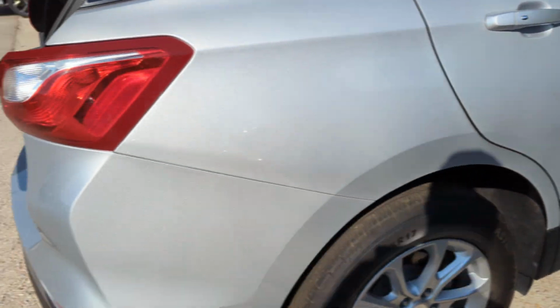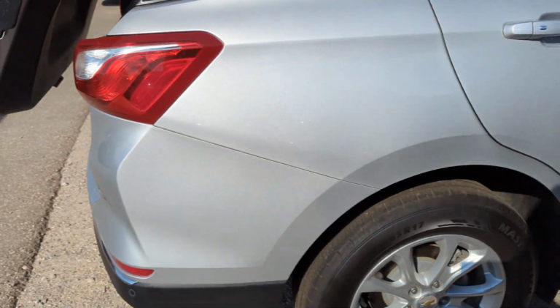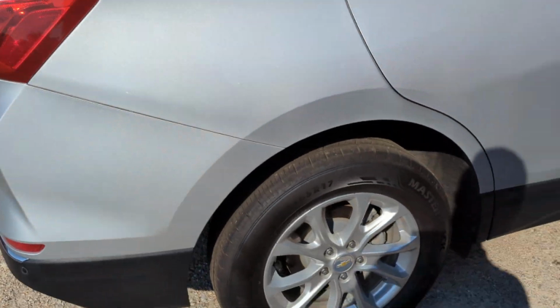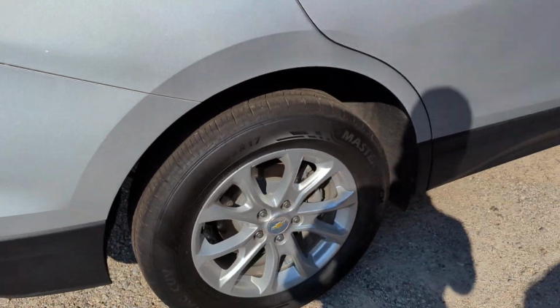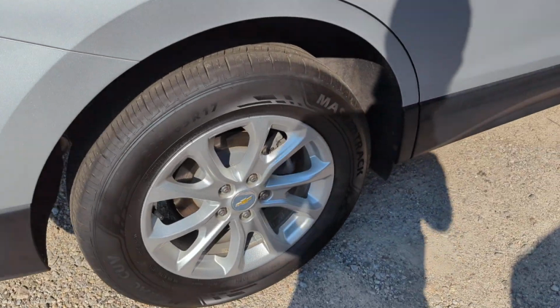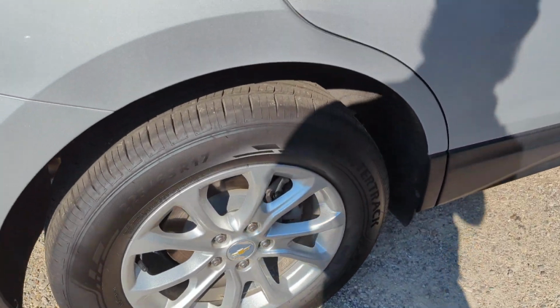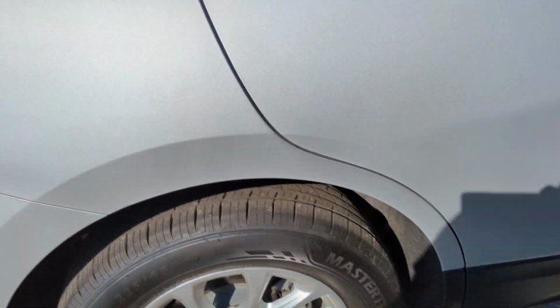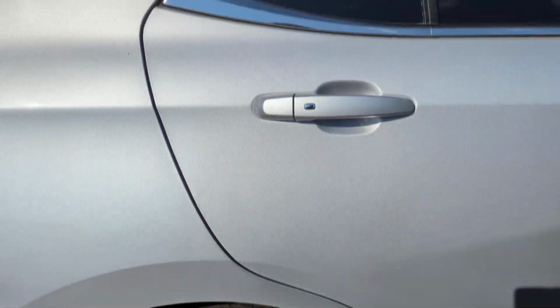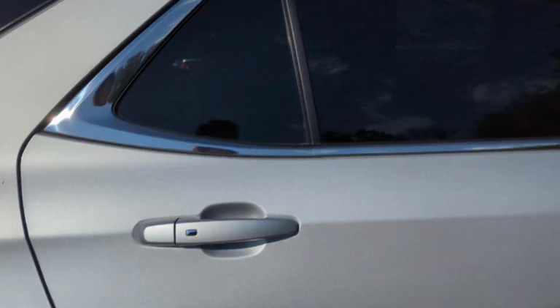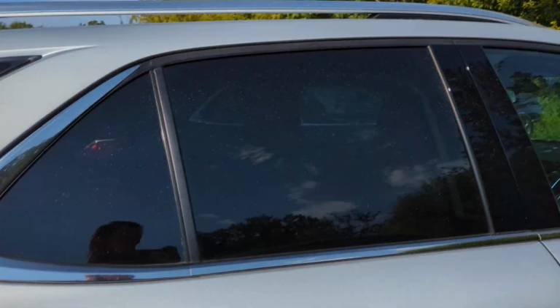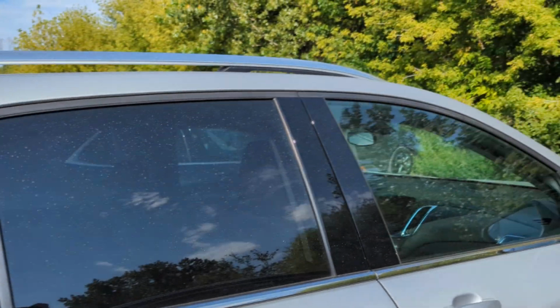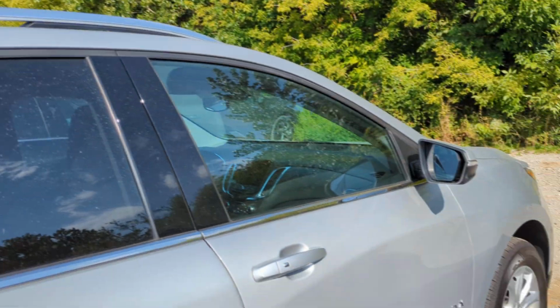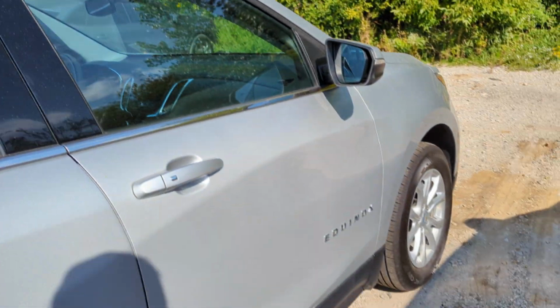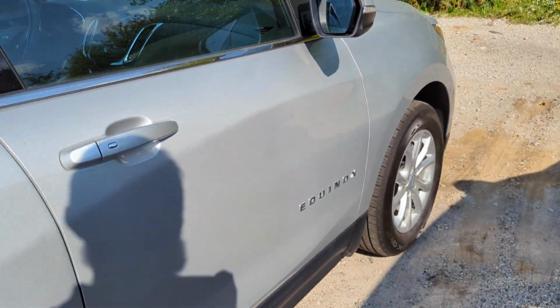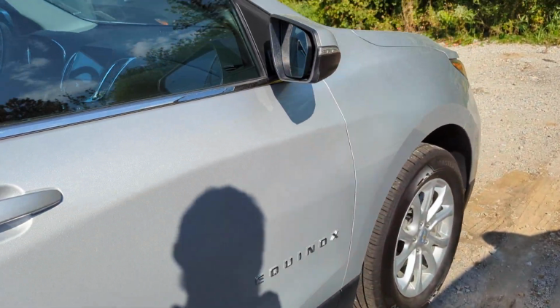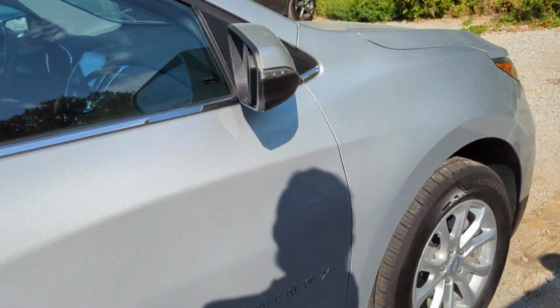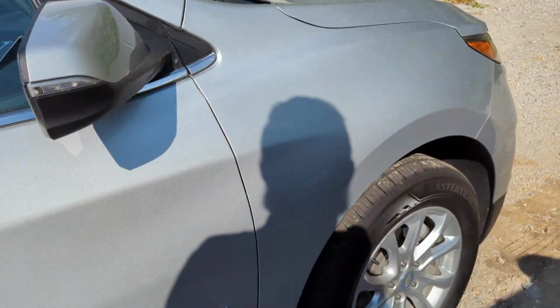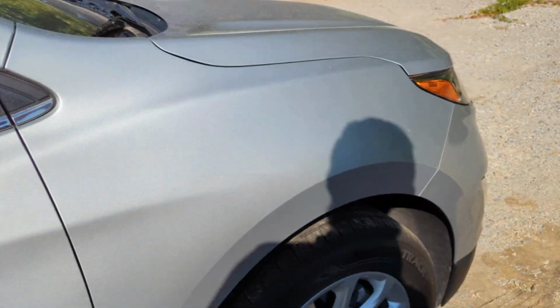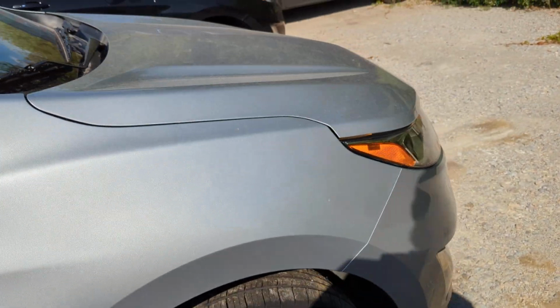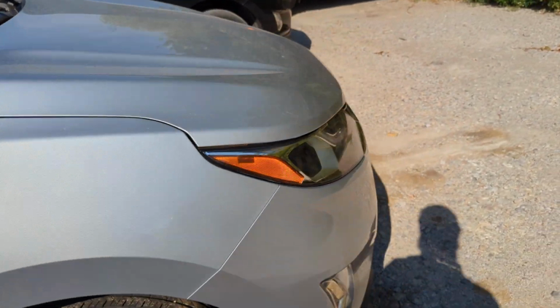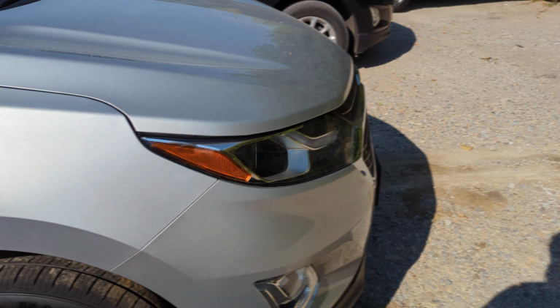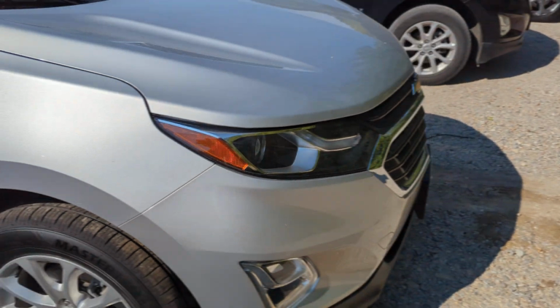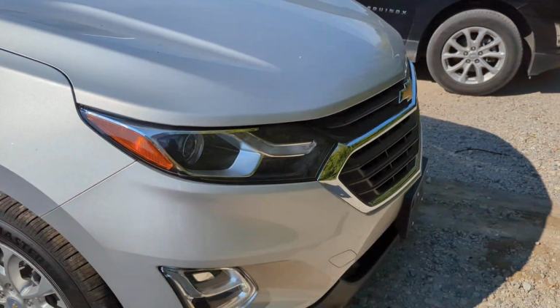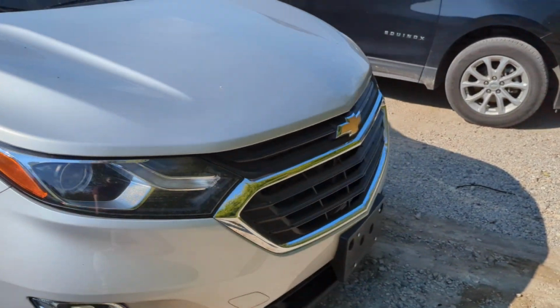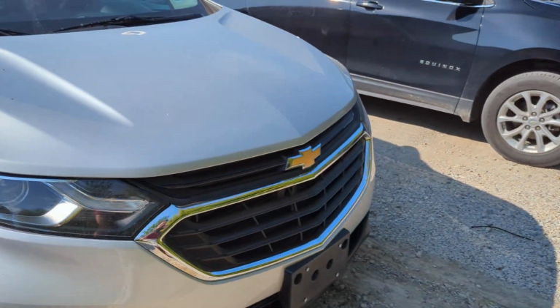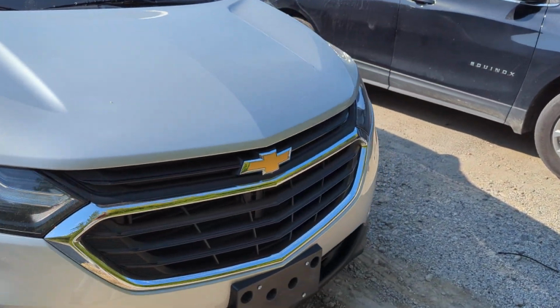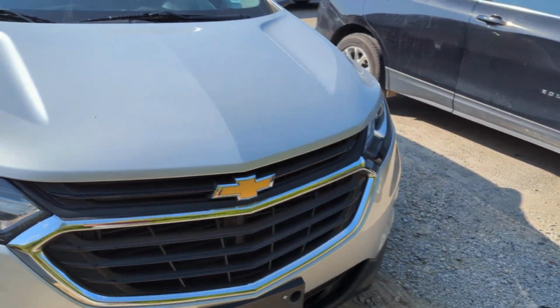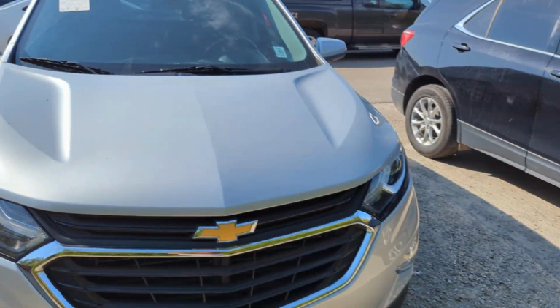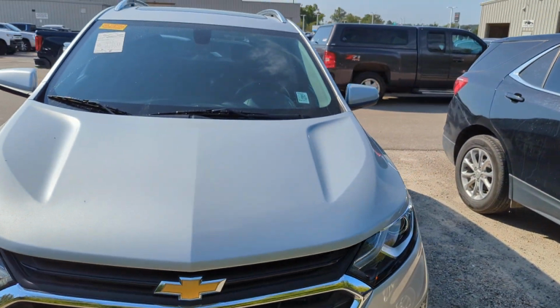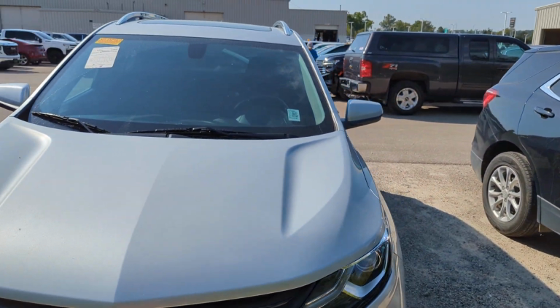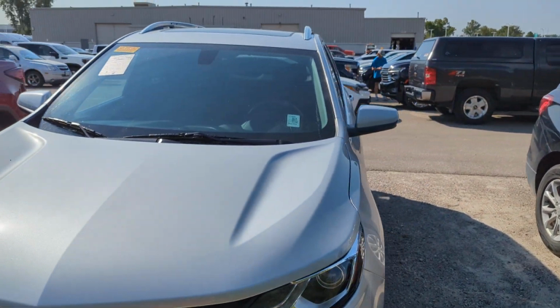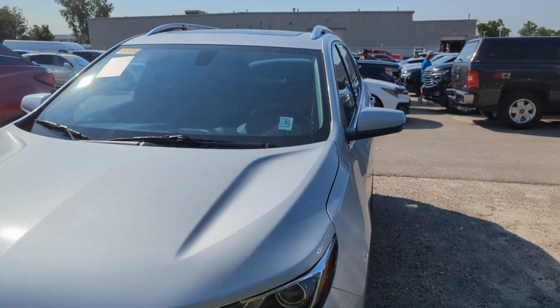Around the passenger side — that wheel's in good shape as well. Overall excellent condition on this one for a 2018, six years ago already. Let me know what you think of this one; we would be happy to work with you. Thank you.